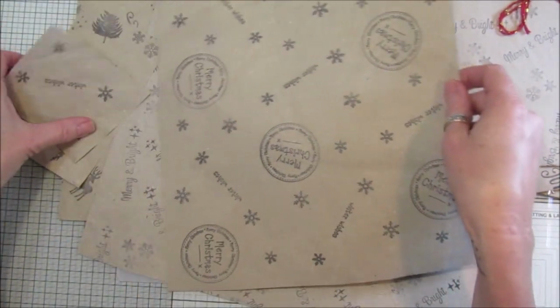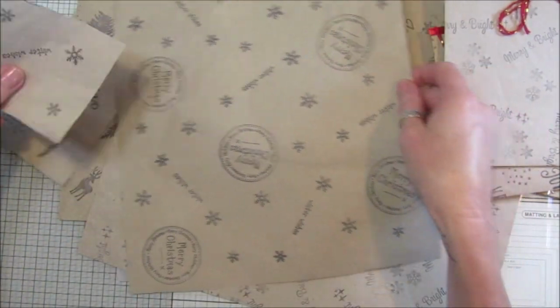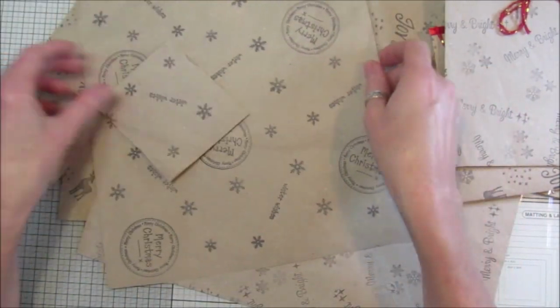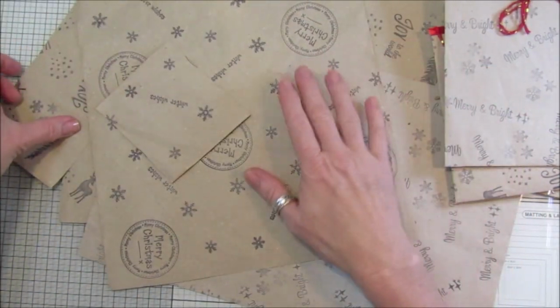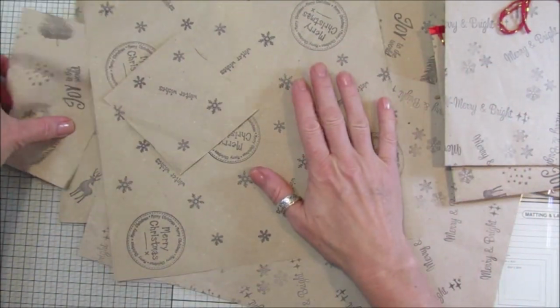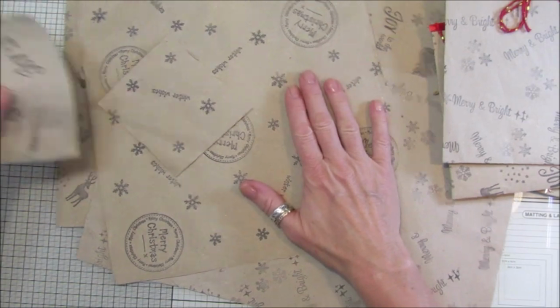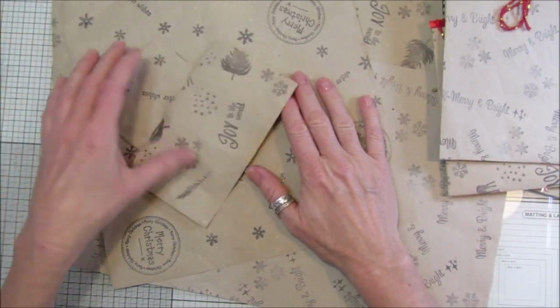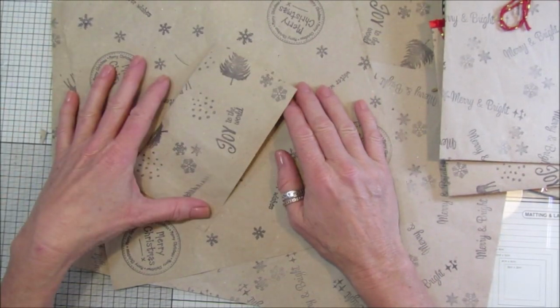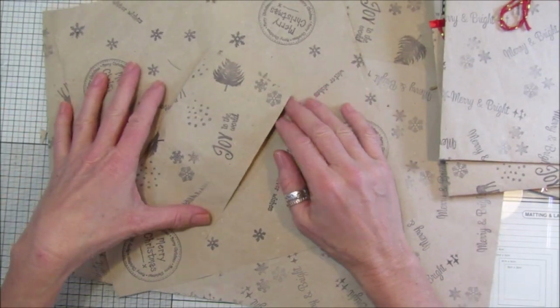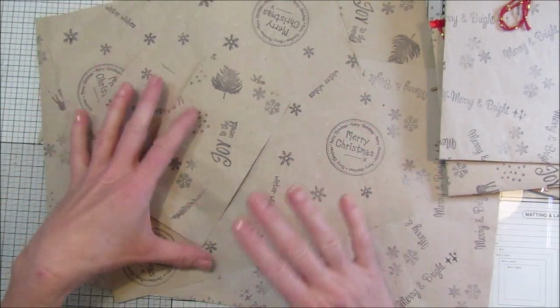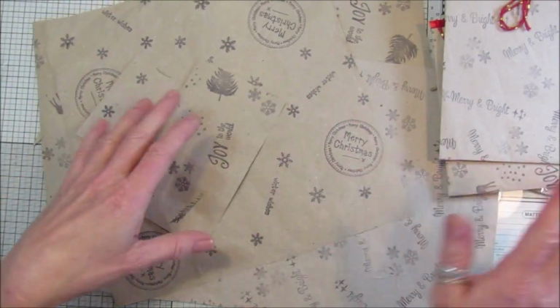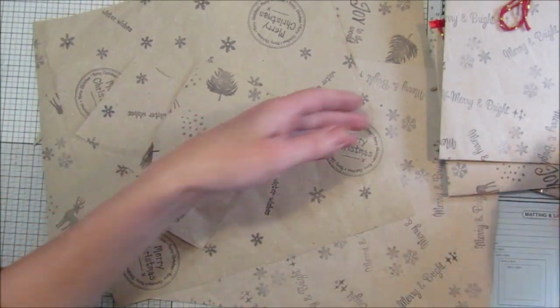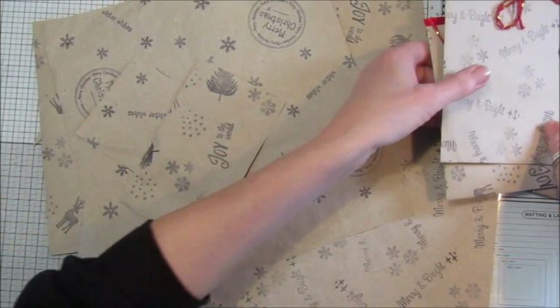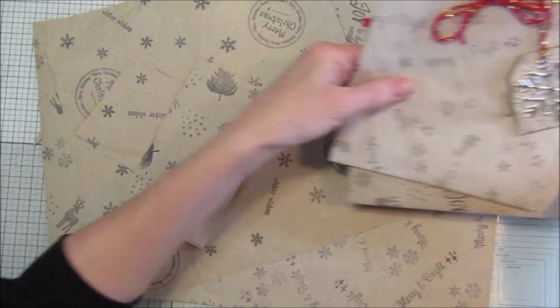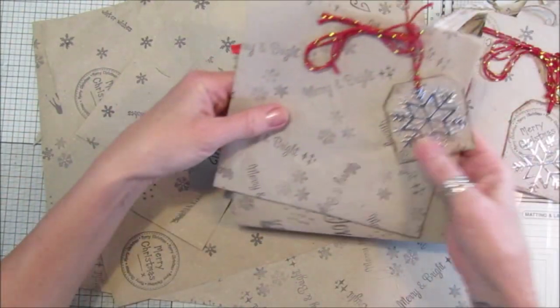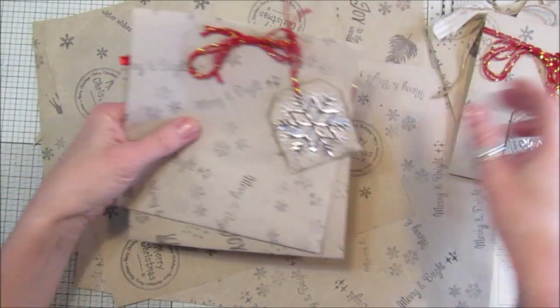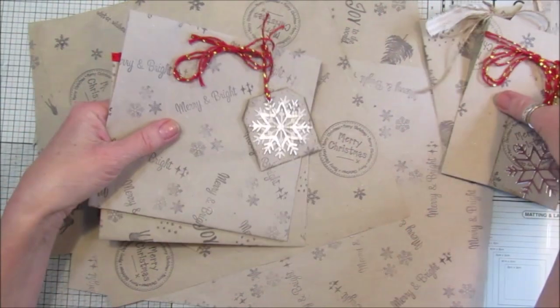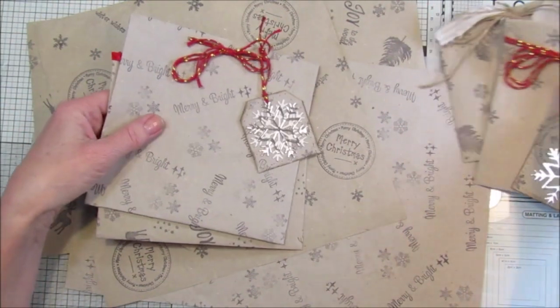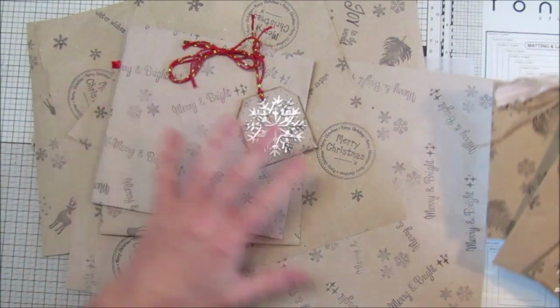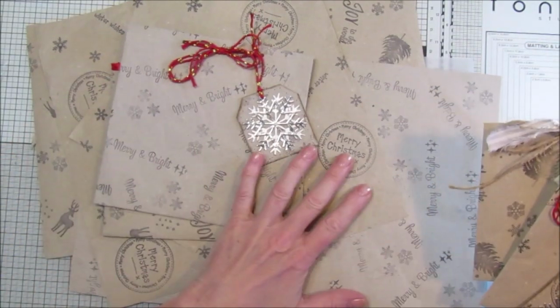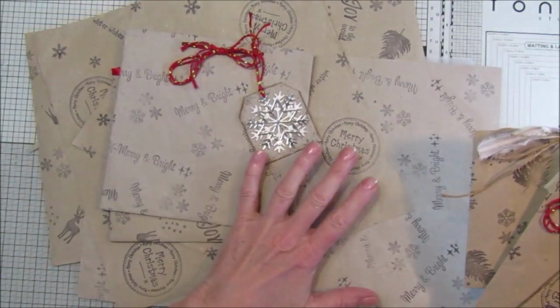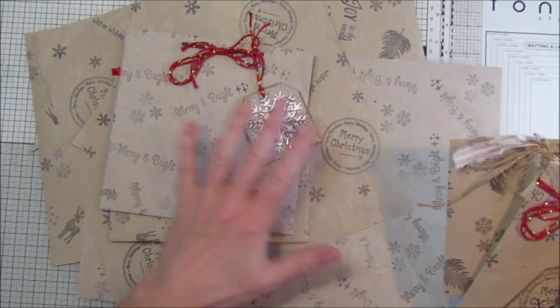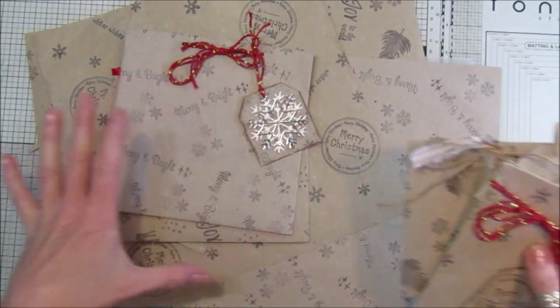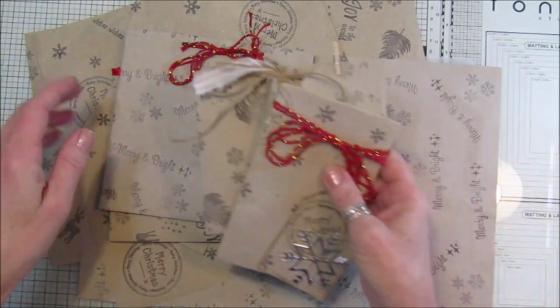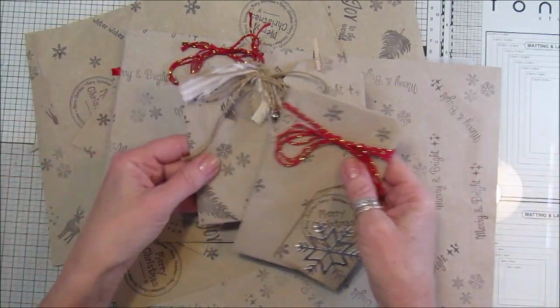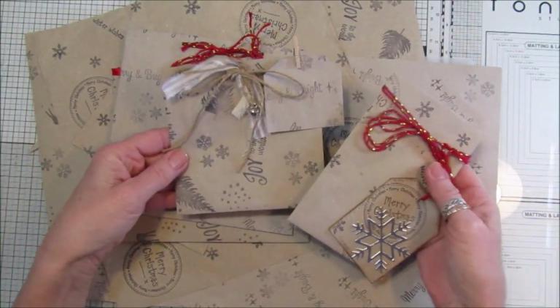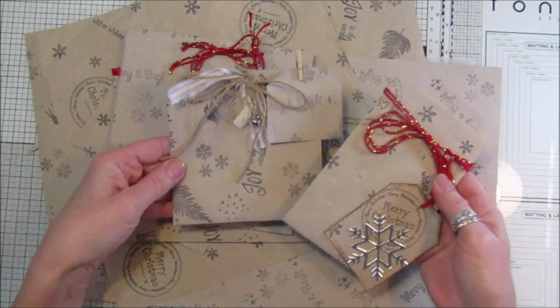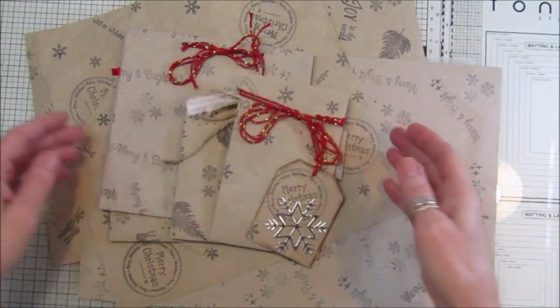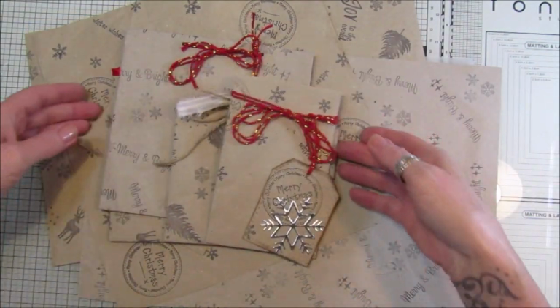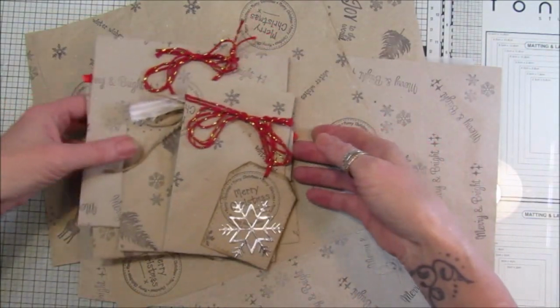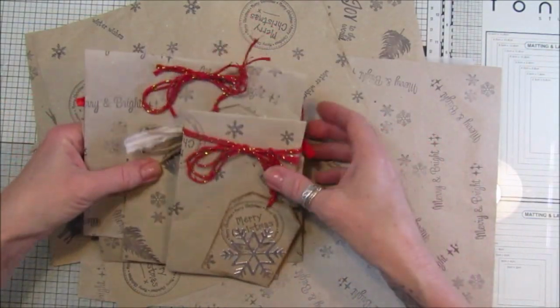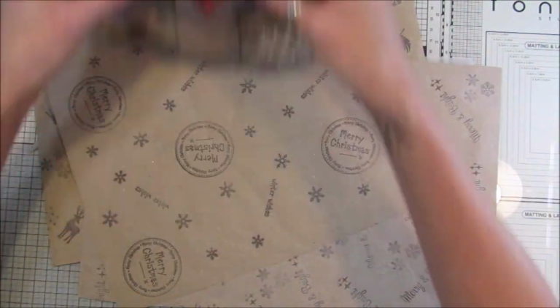It doesn't have to be Christmas - it can be birthdays, anniversaries, or anything like that. Whatever stamps you've got, you can just make them into little bags or gift wrap.